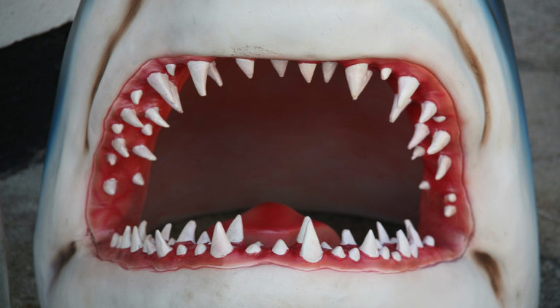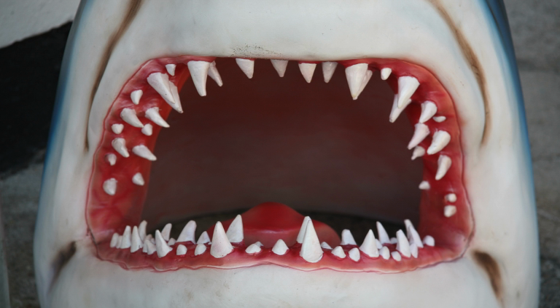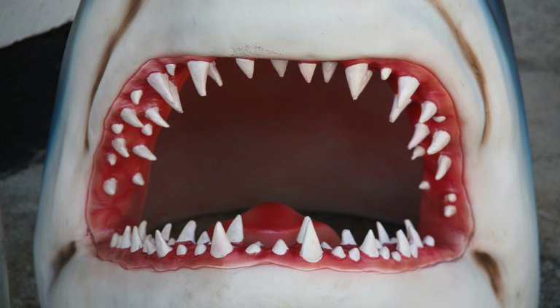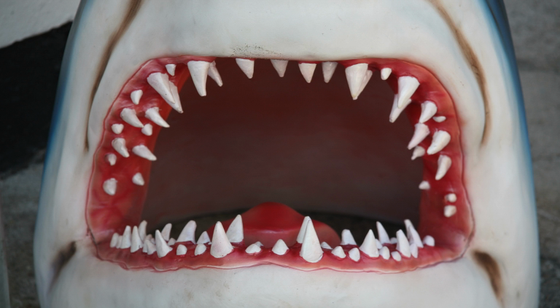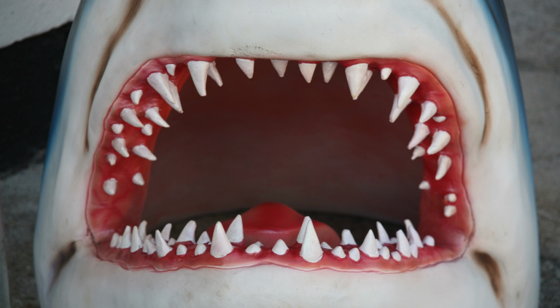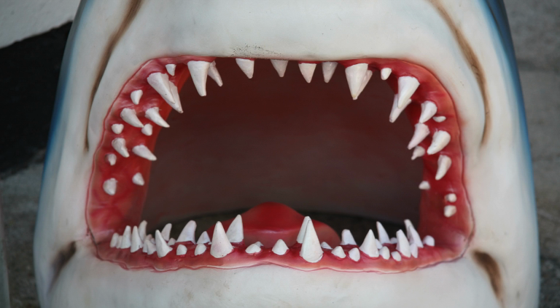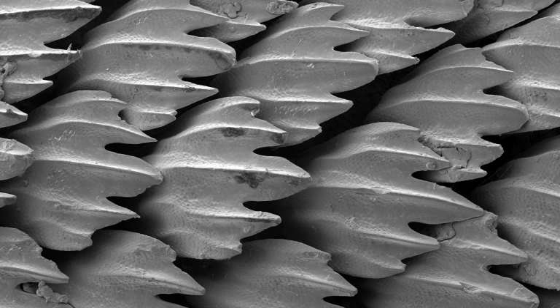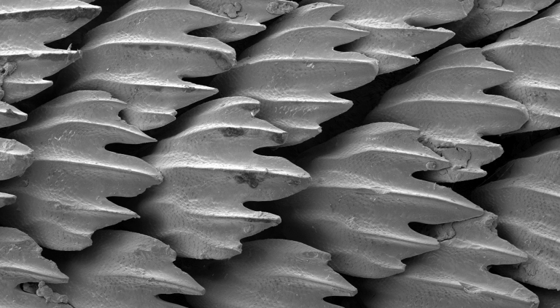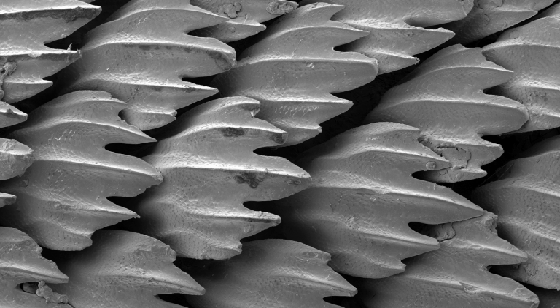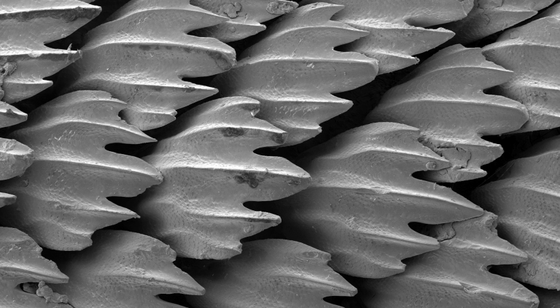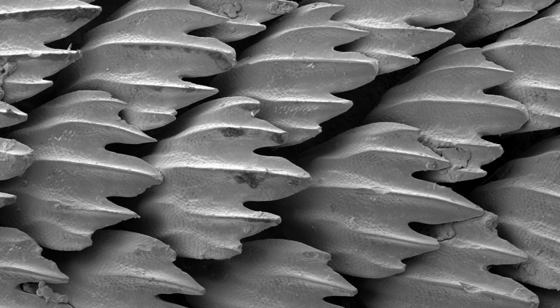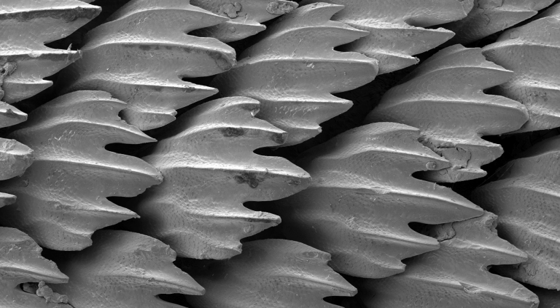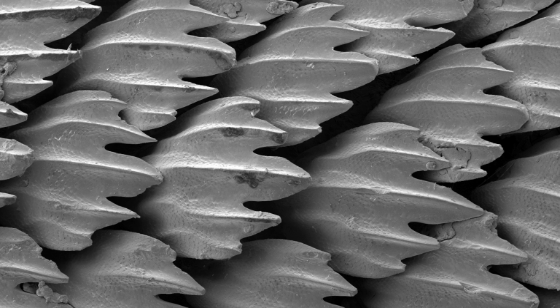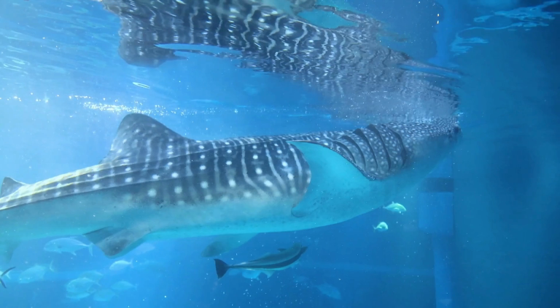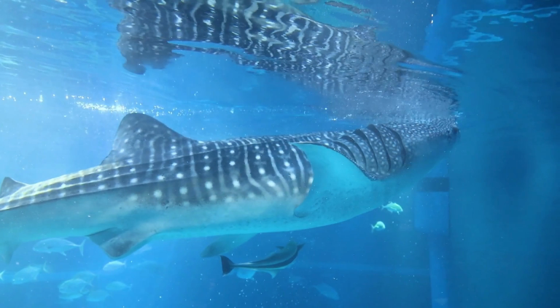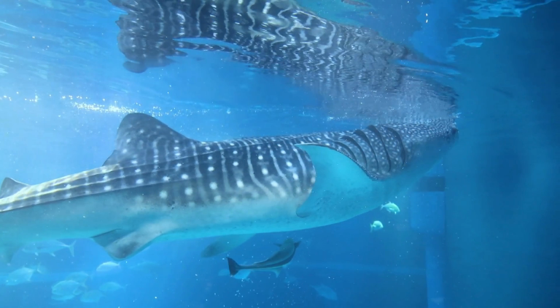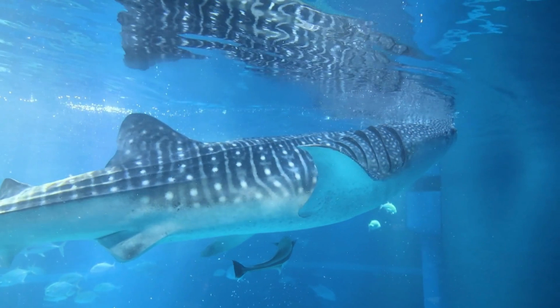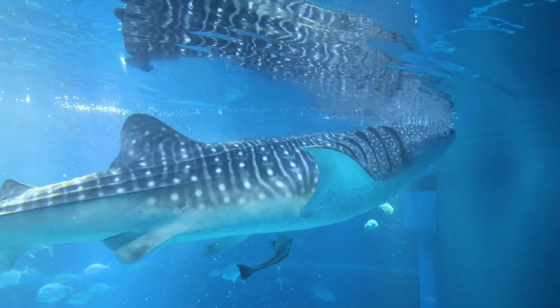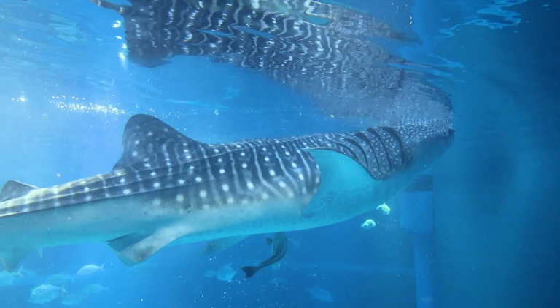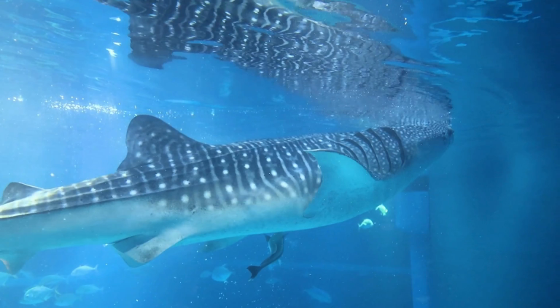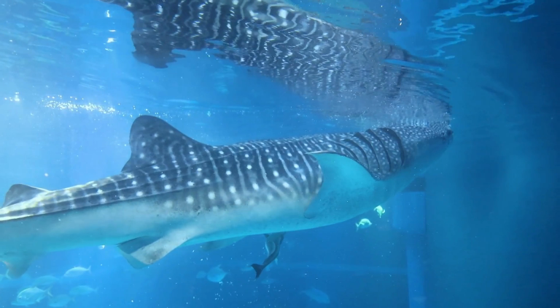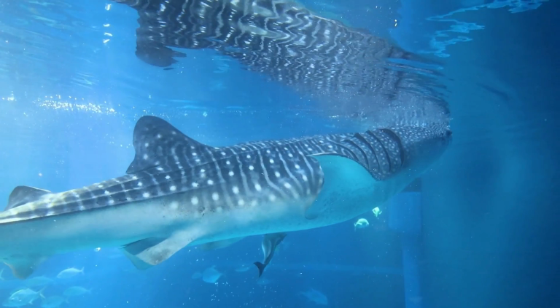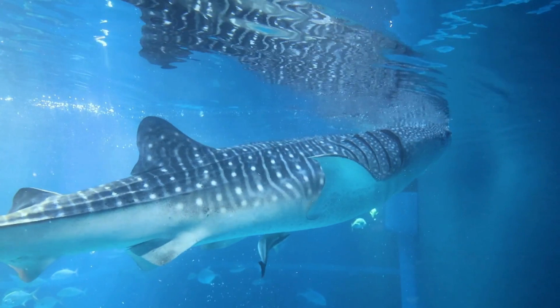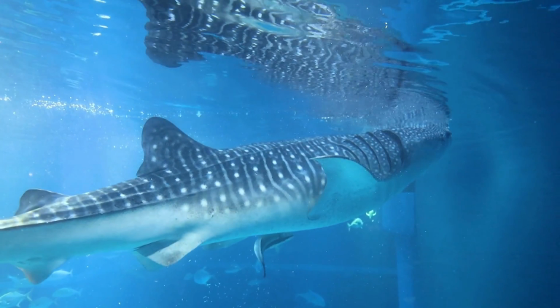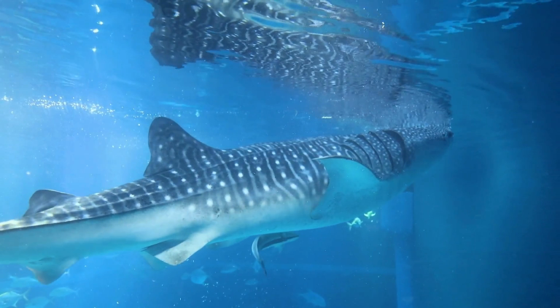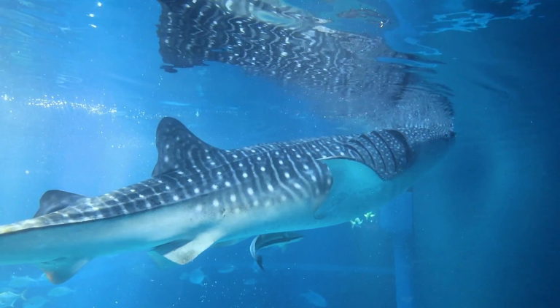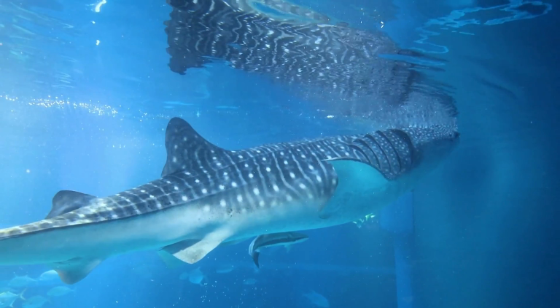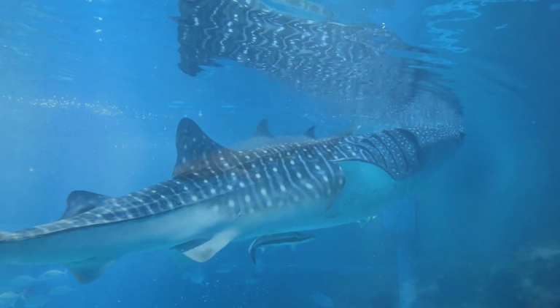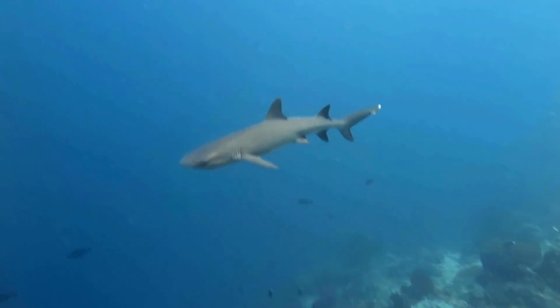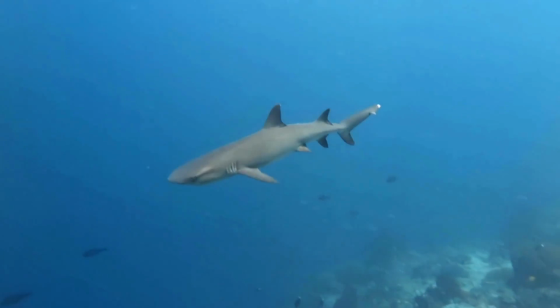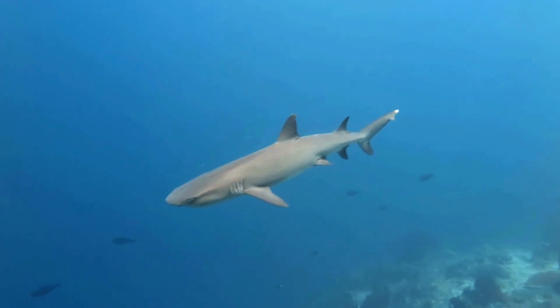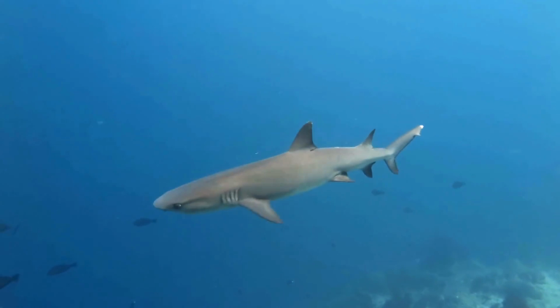Shark bodies are covered with tiny scales. These are hard and rough. Their tough skin helps to protect them from other creatures, and it also helps them to swim quickly and easily.